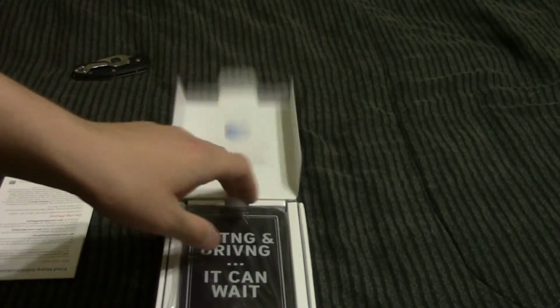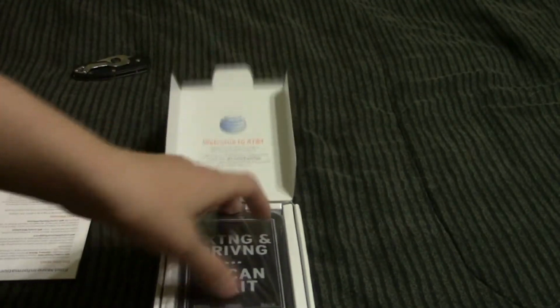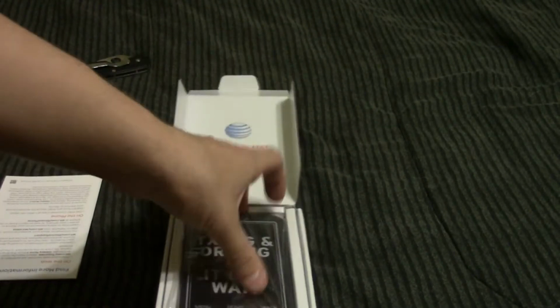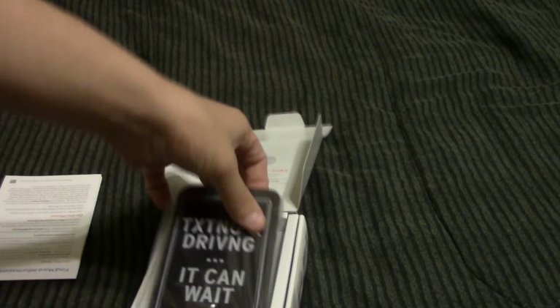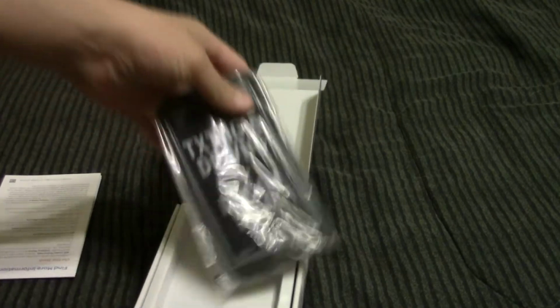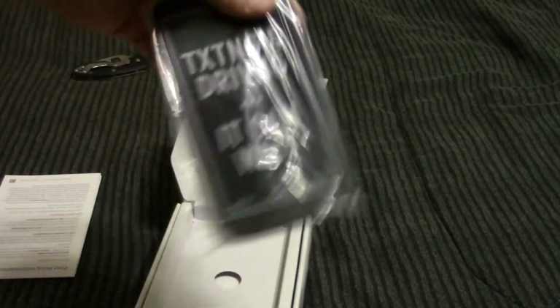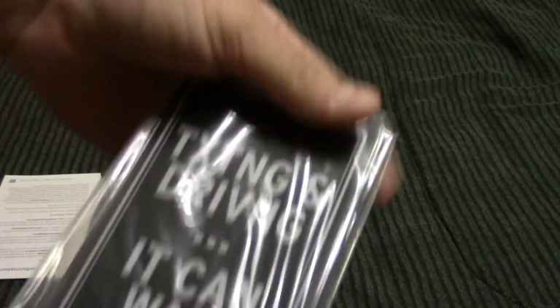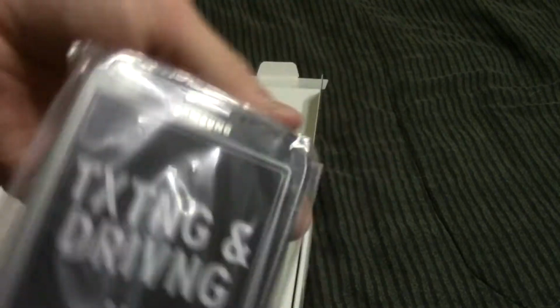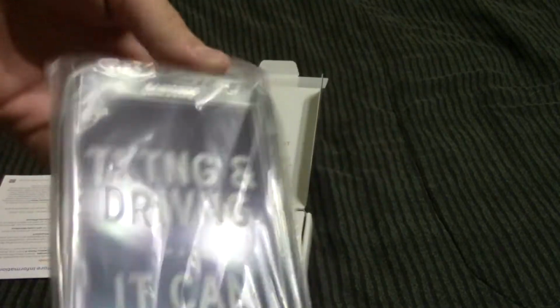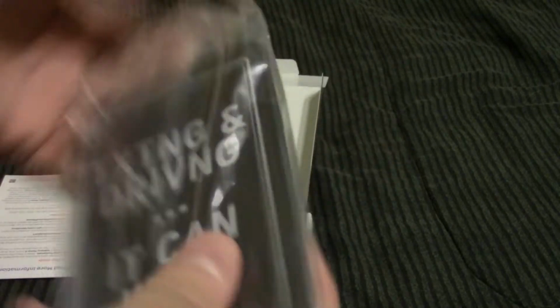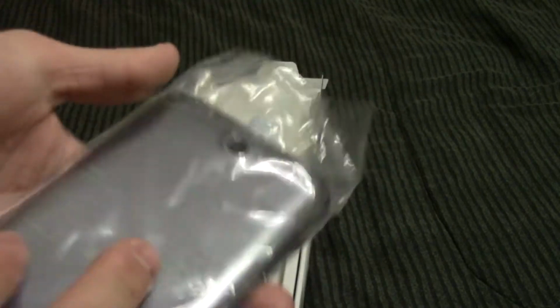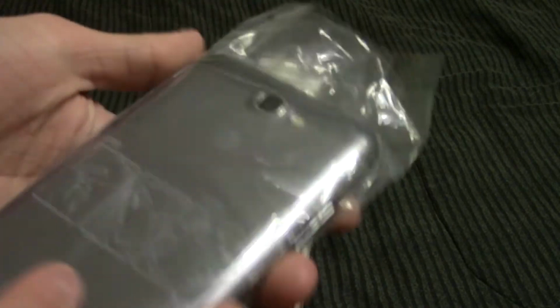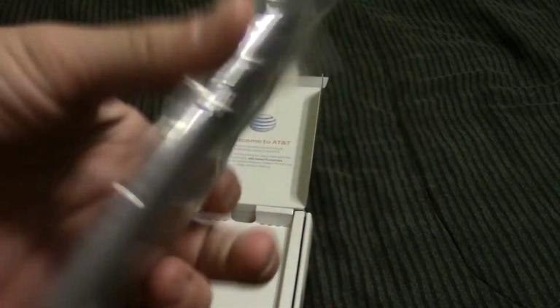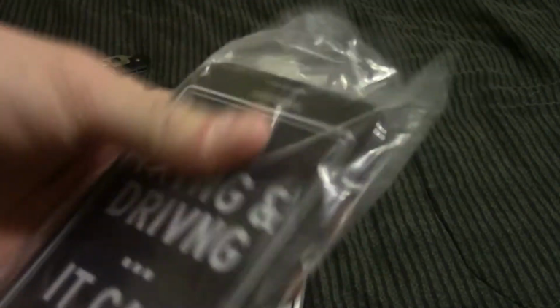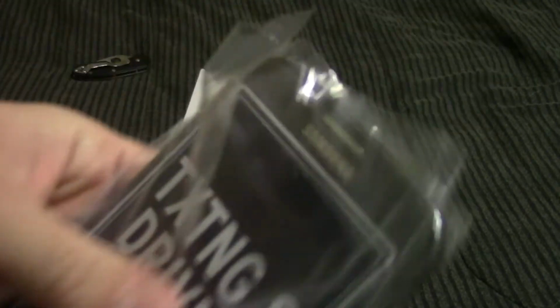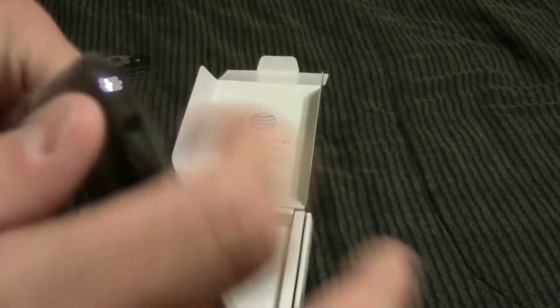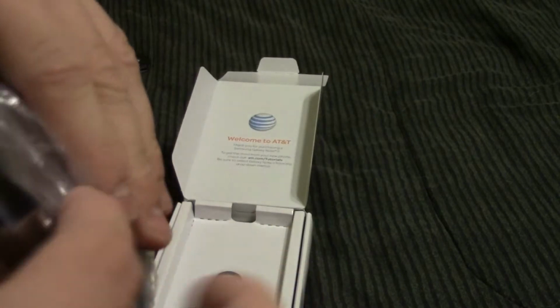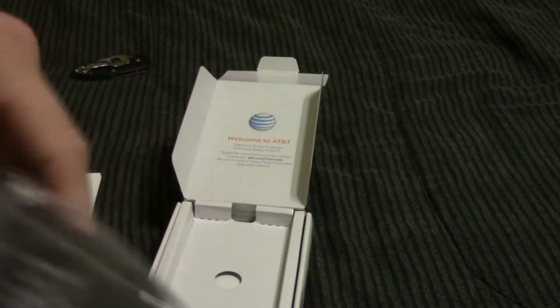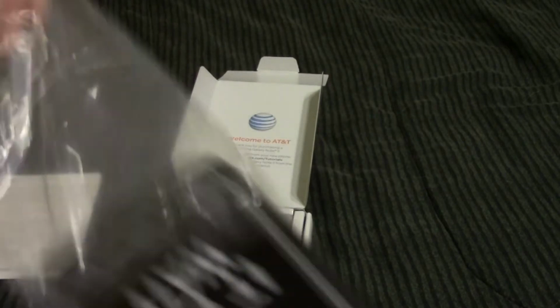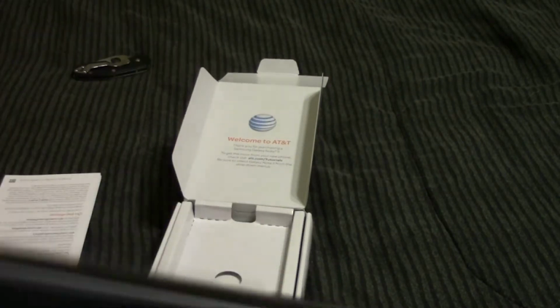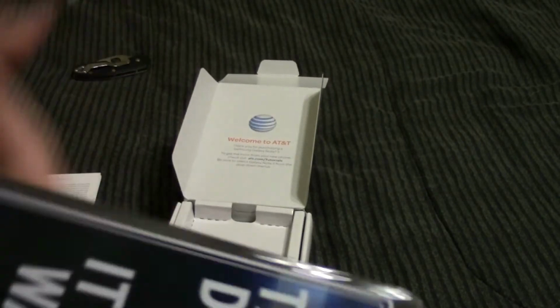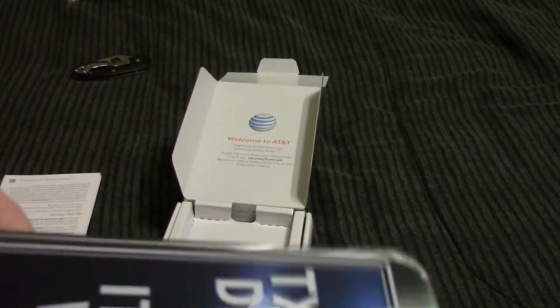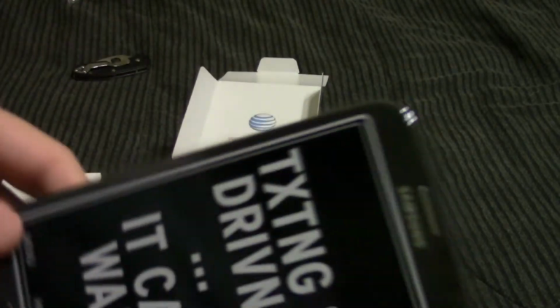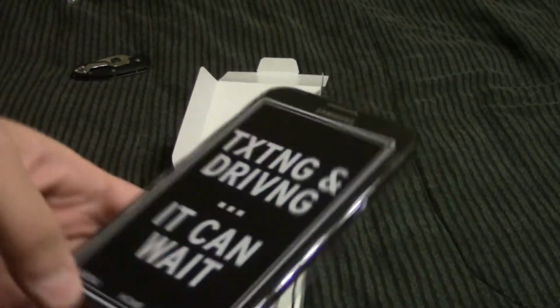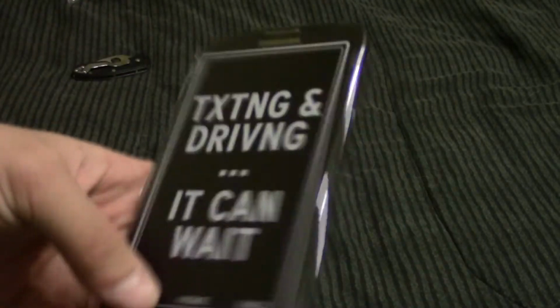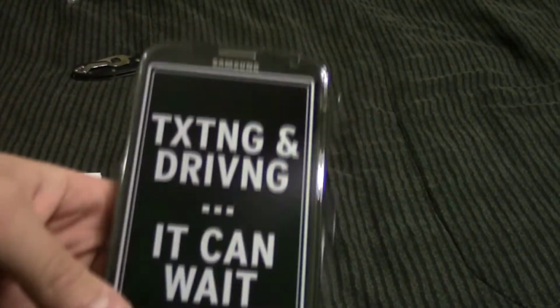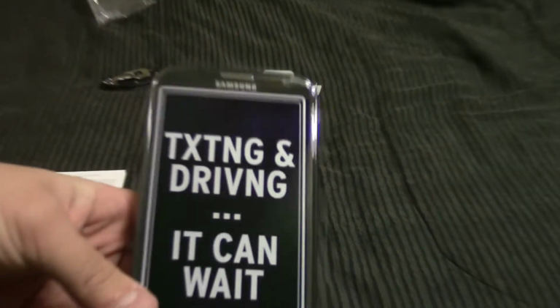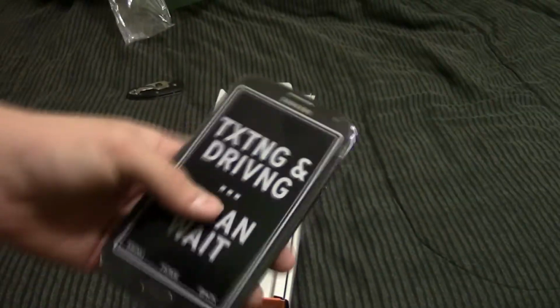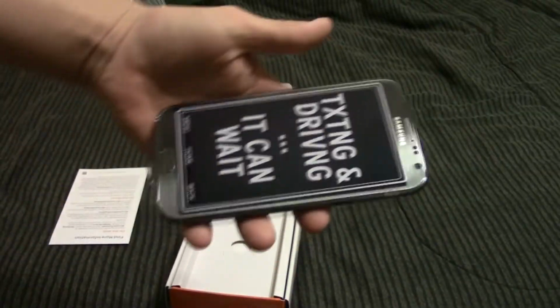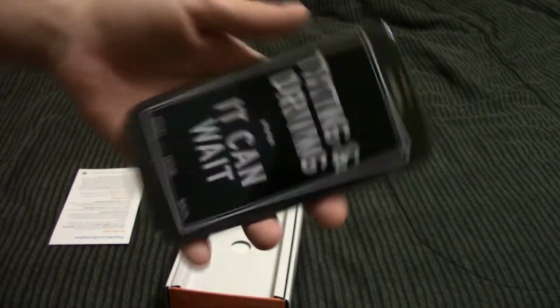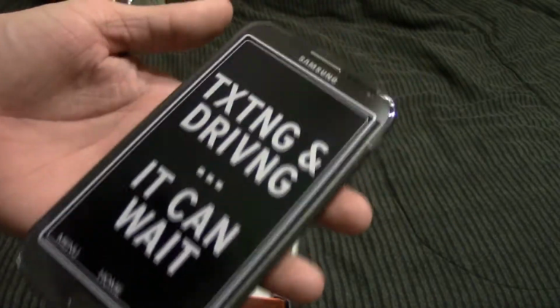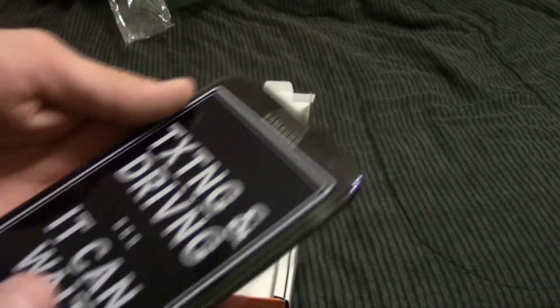So at AT&T they actually called this silver, which confused me for a second, but then I just asked the guy if it was the same one that was on display, and he said yes. So I'm pretty sure that Samsung calls this titanium gray, but AT&T called it silver.